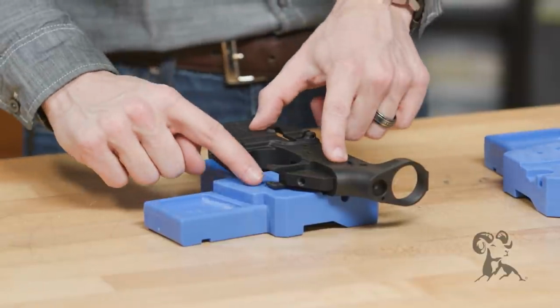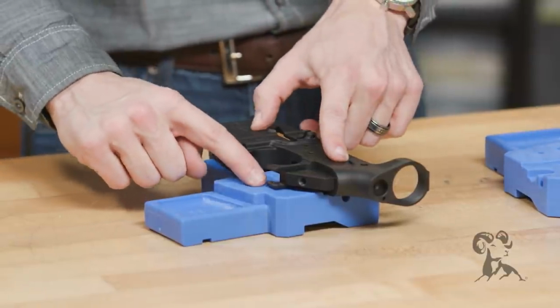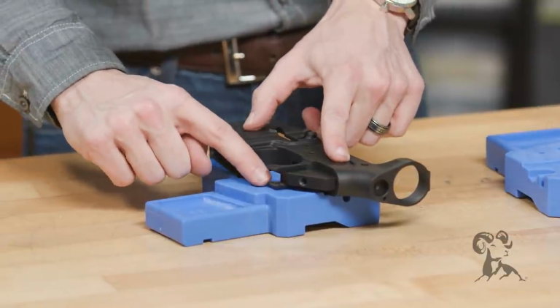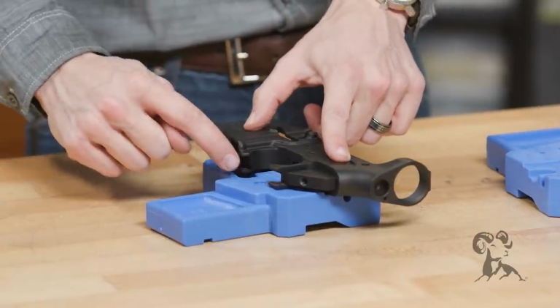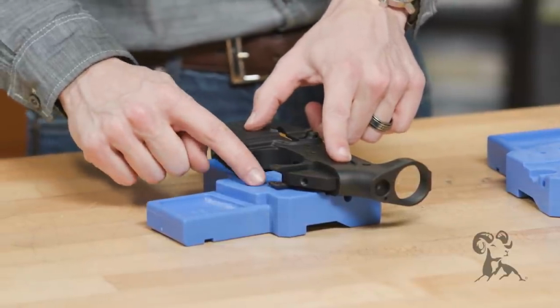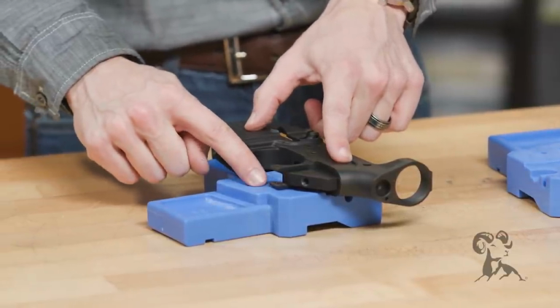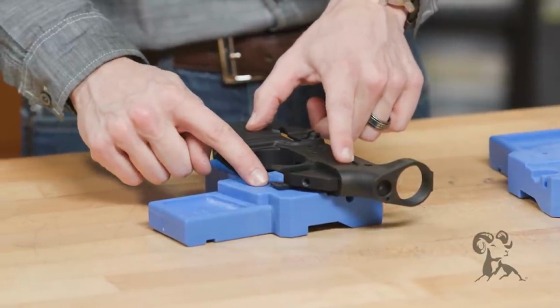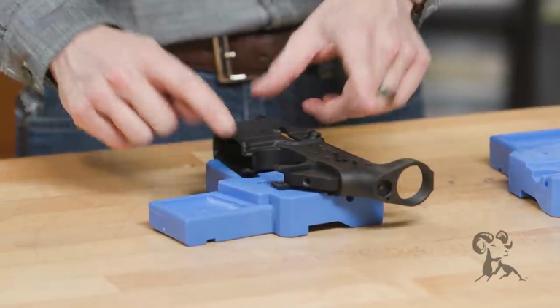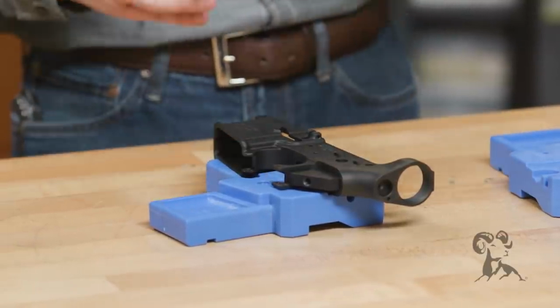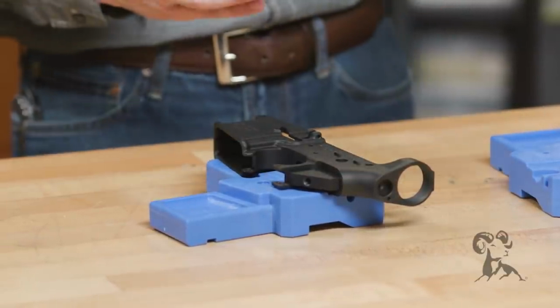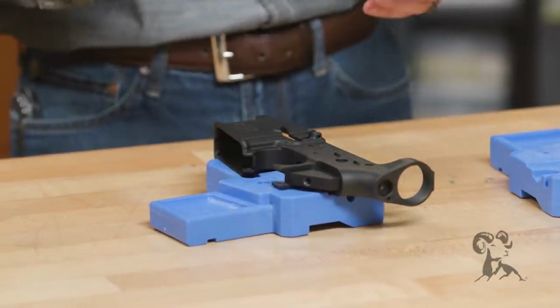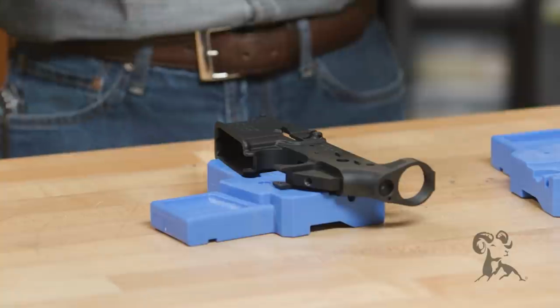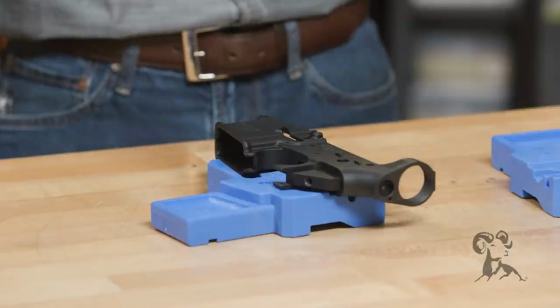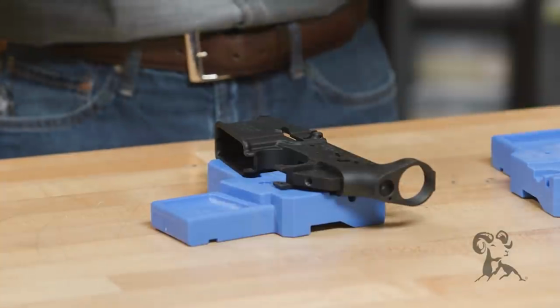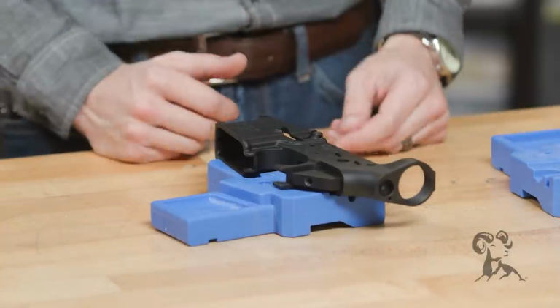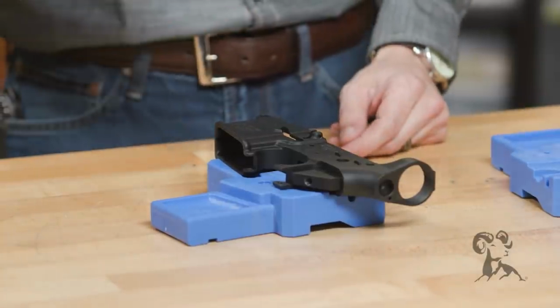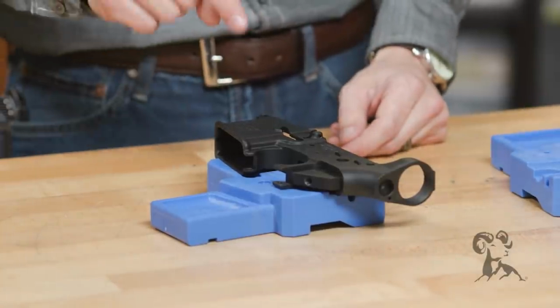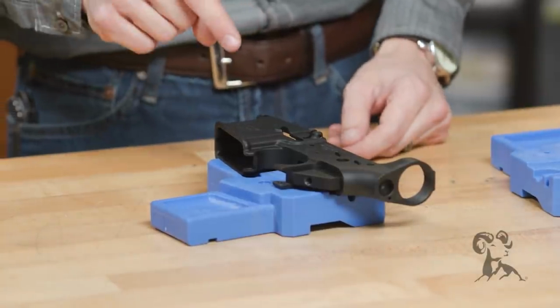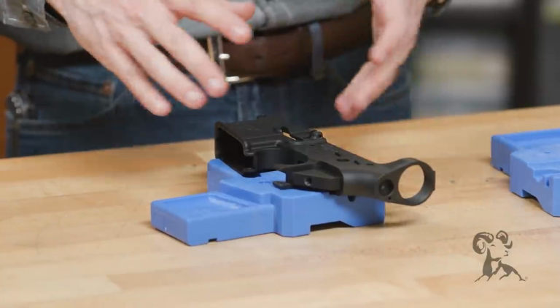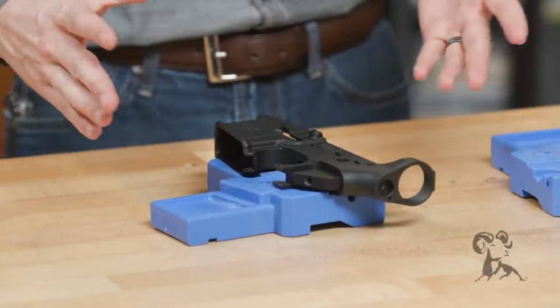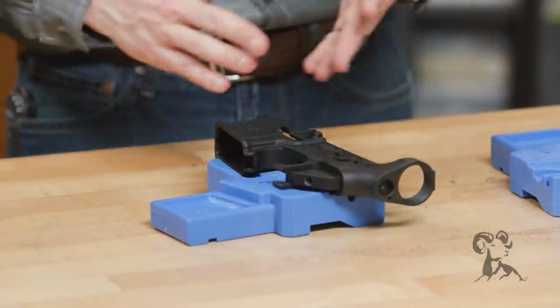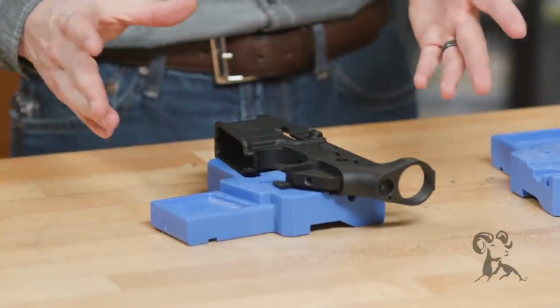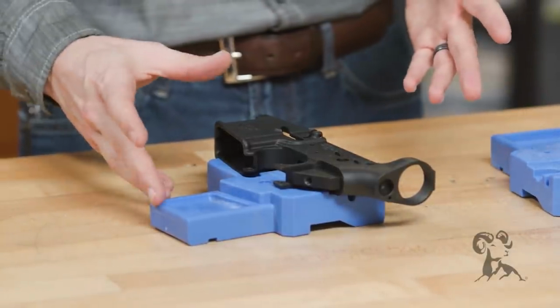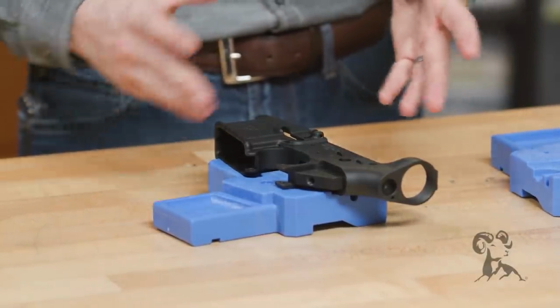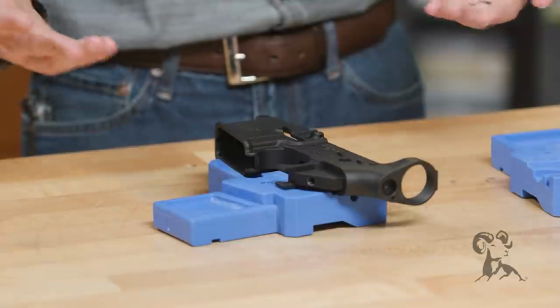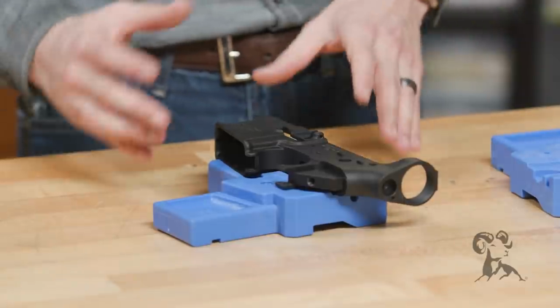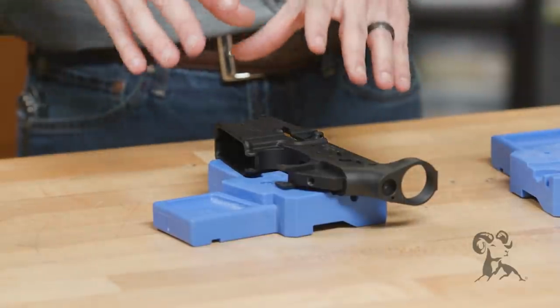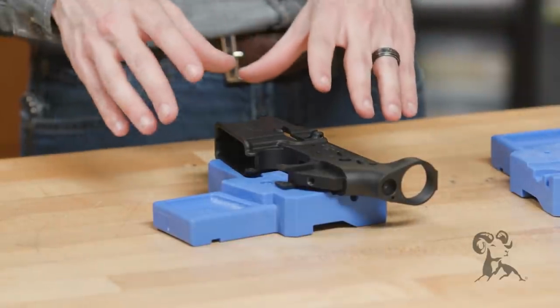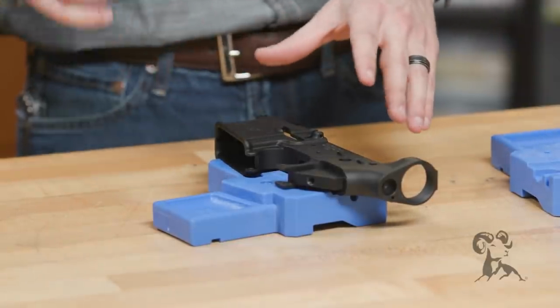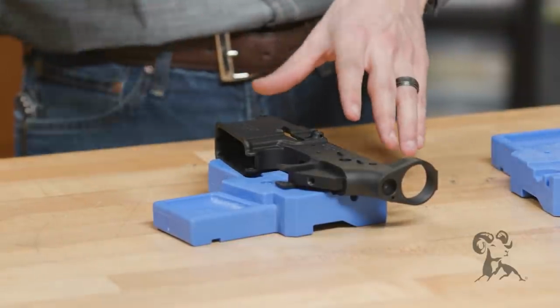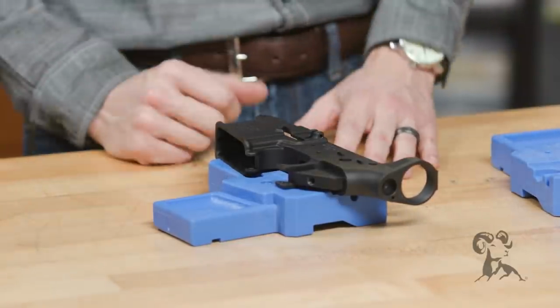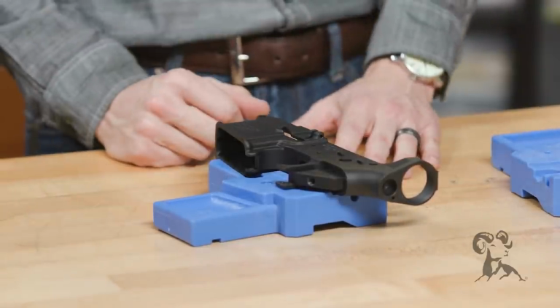My favorite feature about this particular lower receiver block is that it supports the tang where your trigger guard goes. So if you're going to break something on your AR-15 lower receiver putting it together, it's going to be that tang. And this pretty much eliminates the worry for that, because it's going to be fully supported while you're driving that roll pin in.